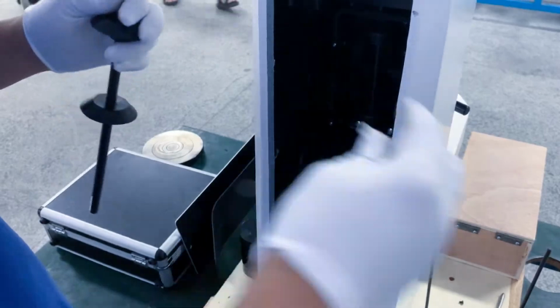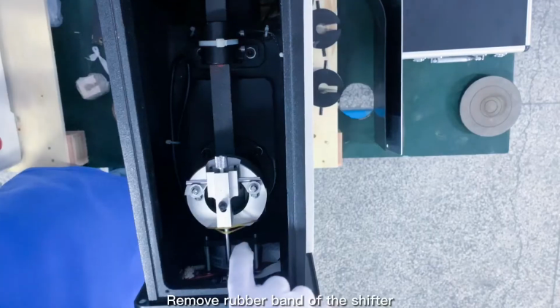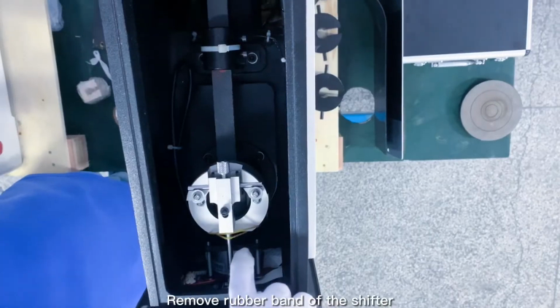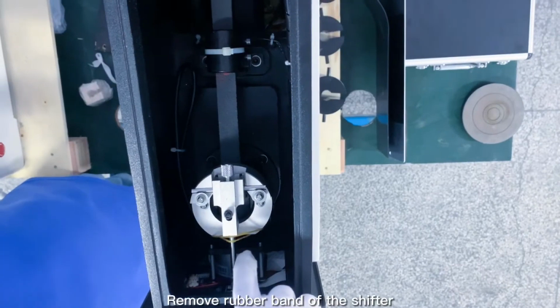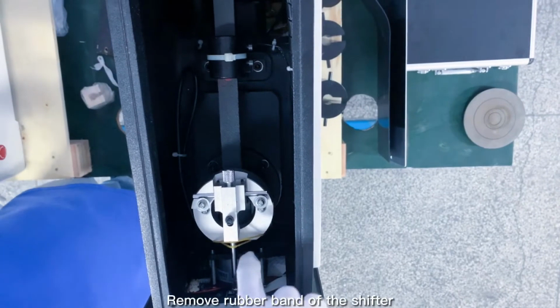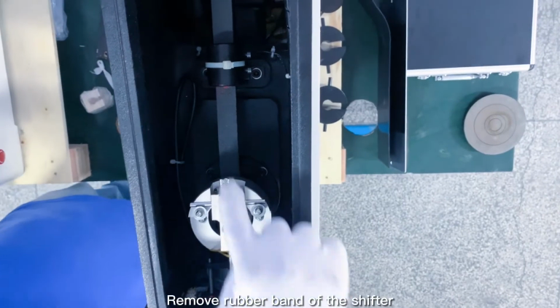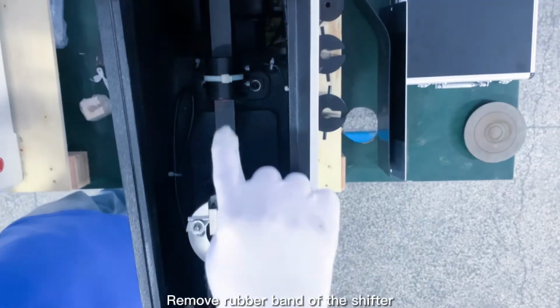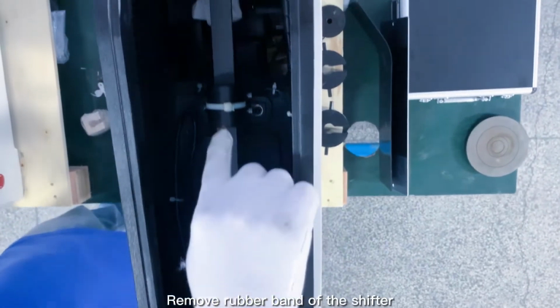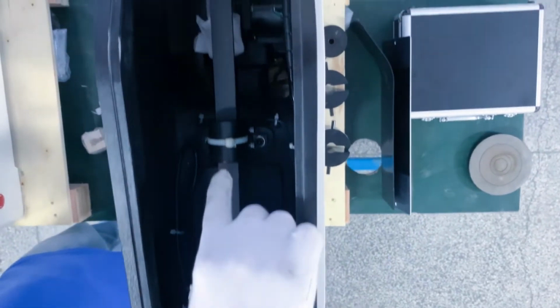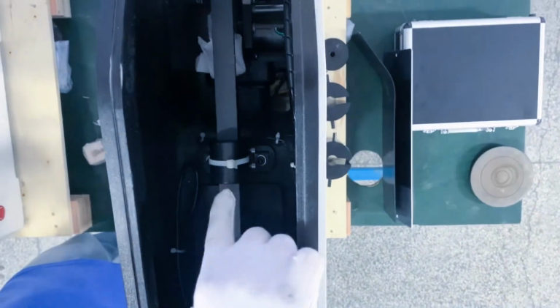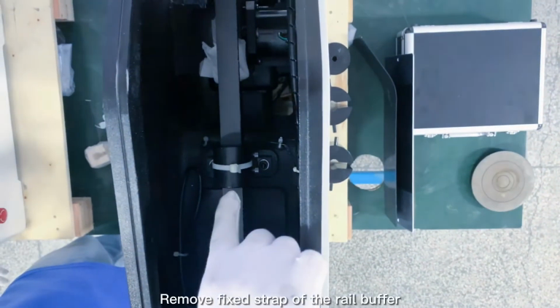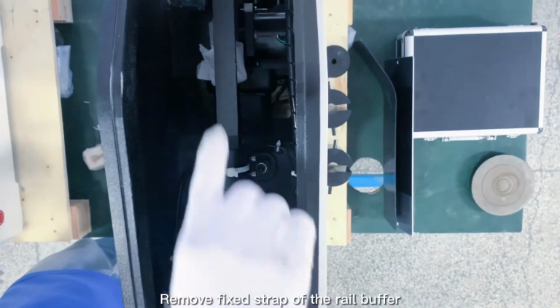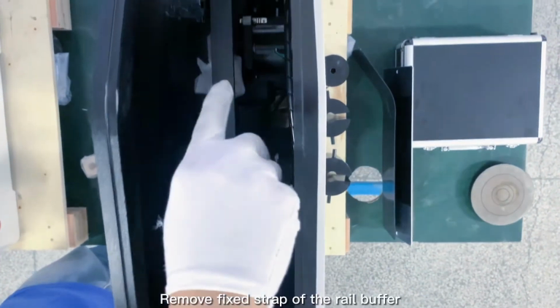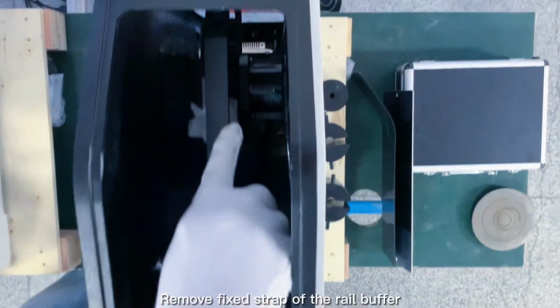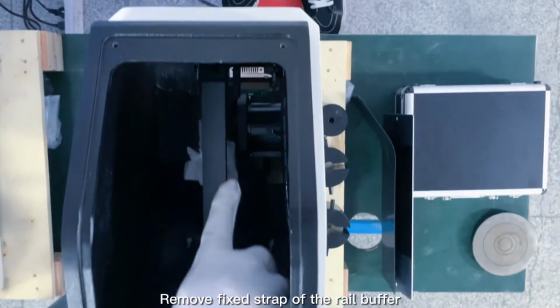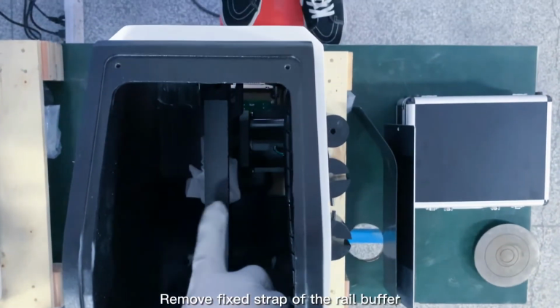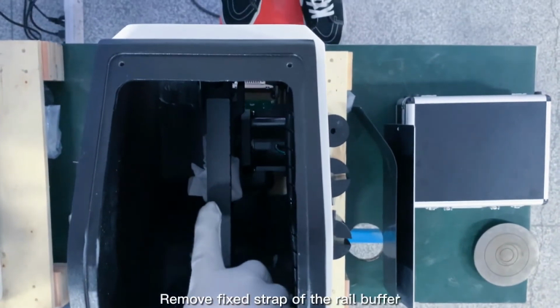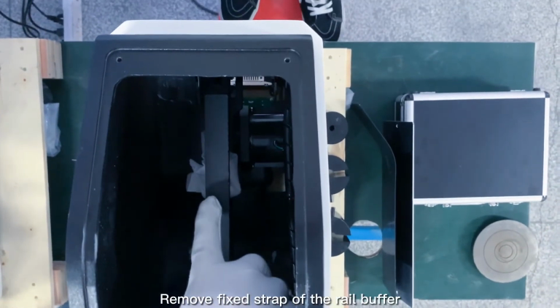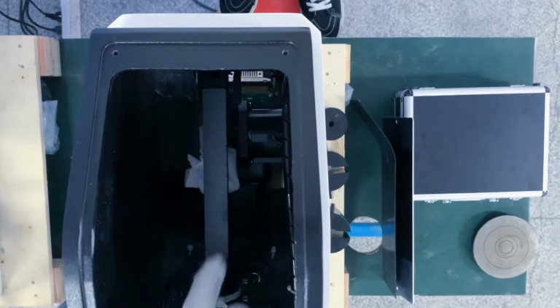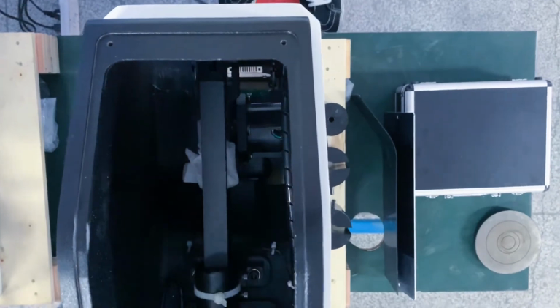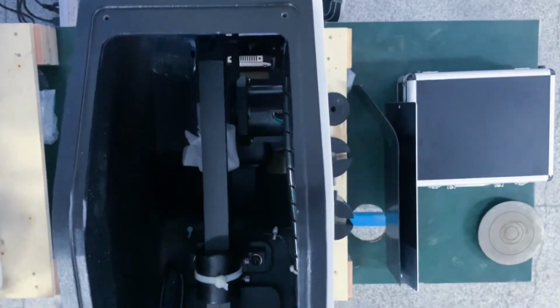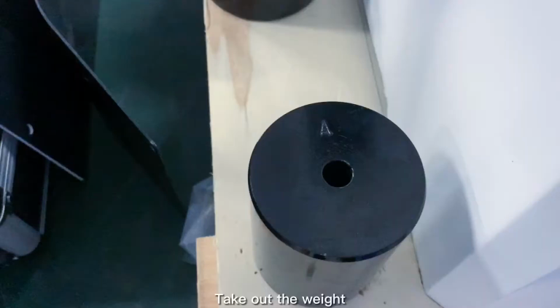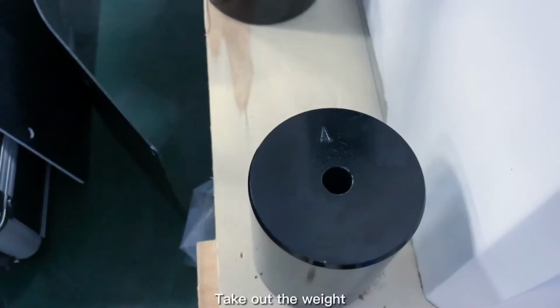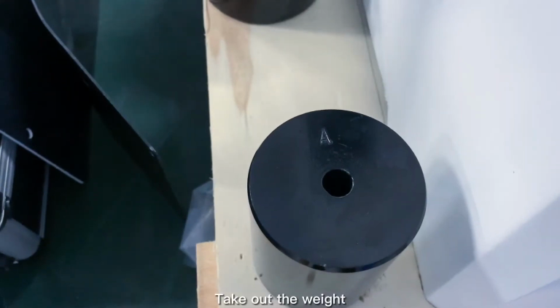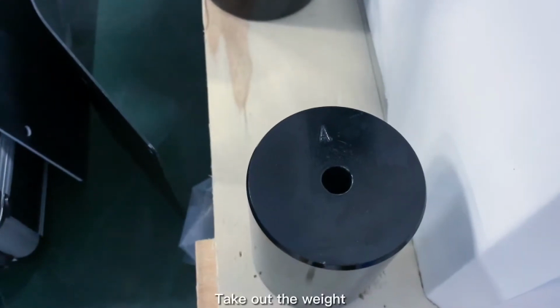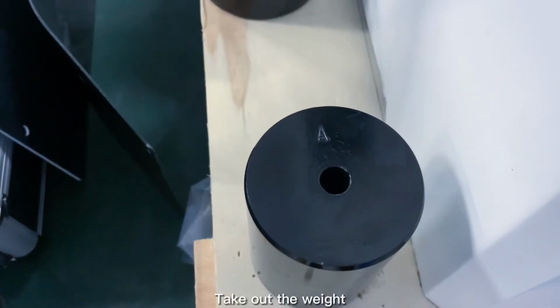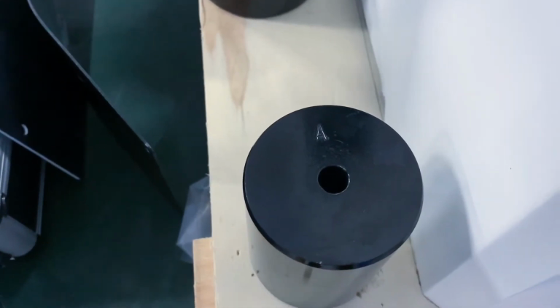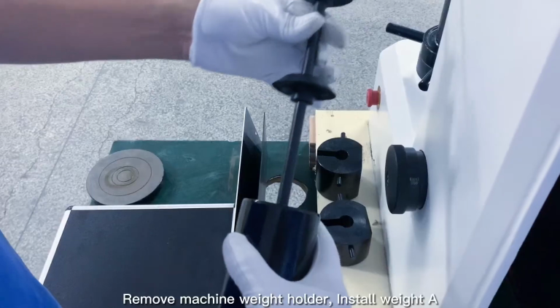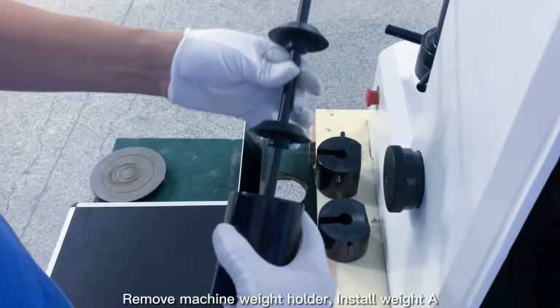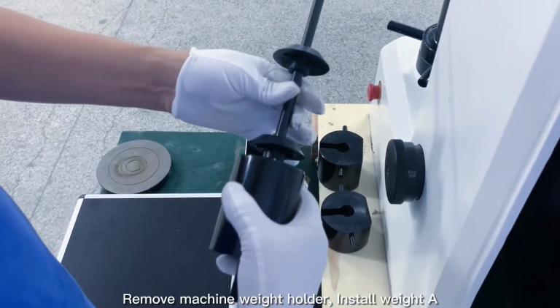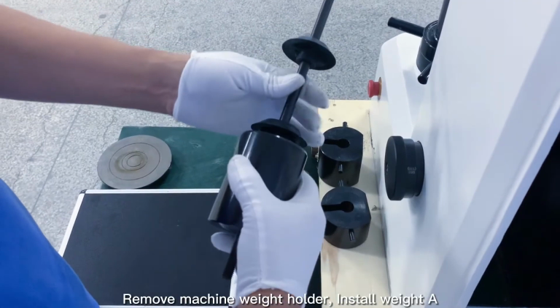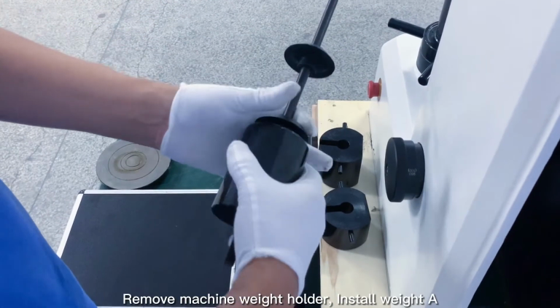Remove the rubber band of the shifter. Remove the fixed strap of the rail buffer. Take out the weight. Remove the machine weight holder.